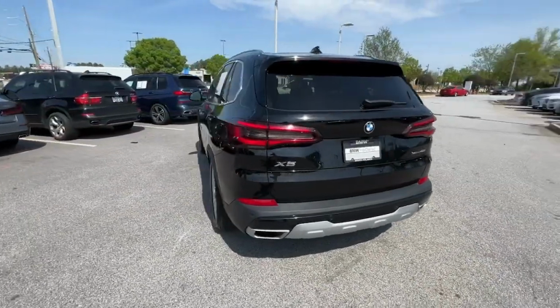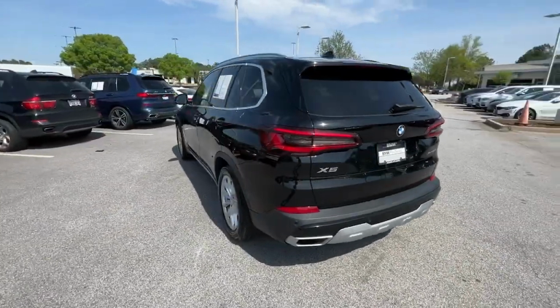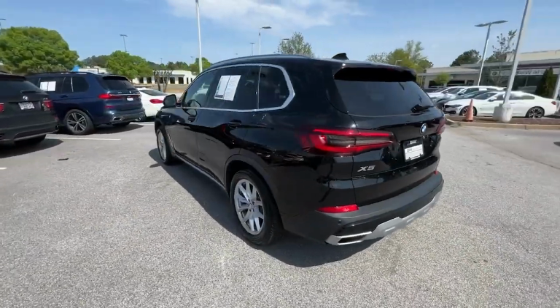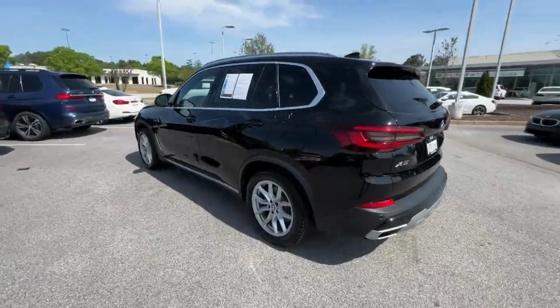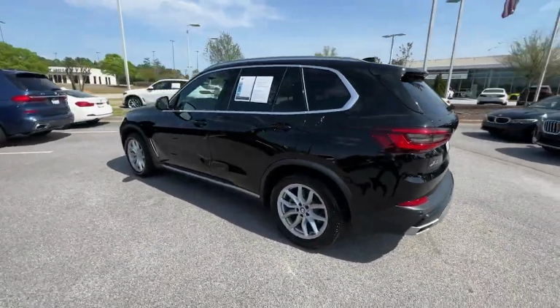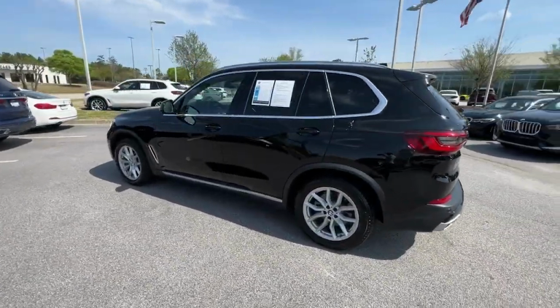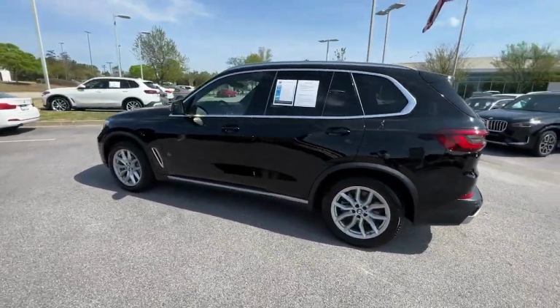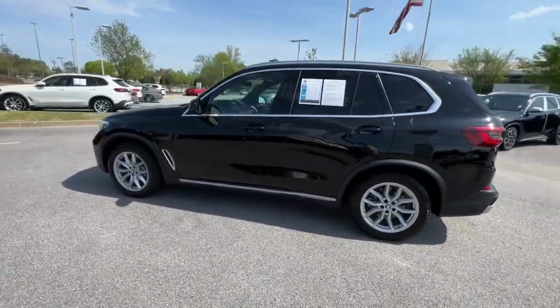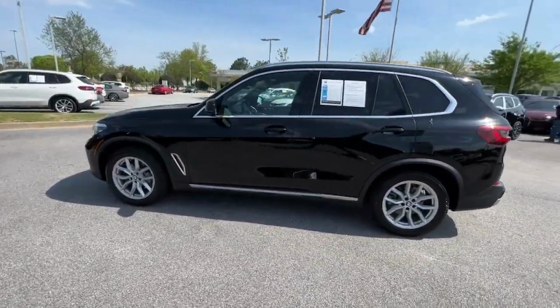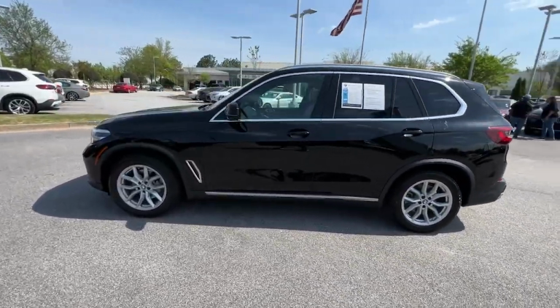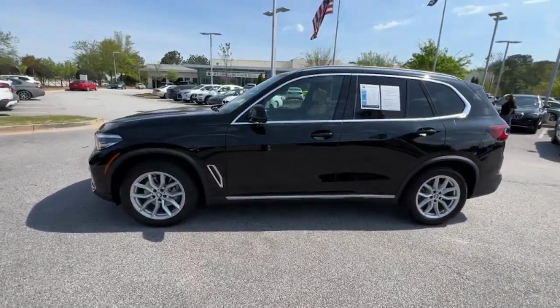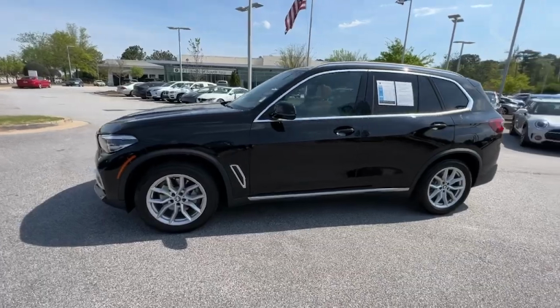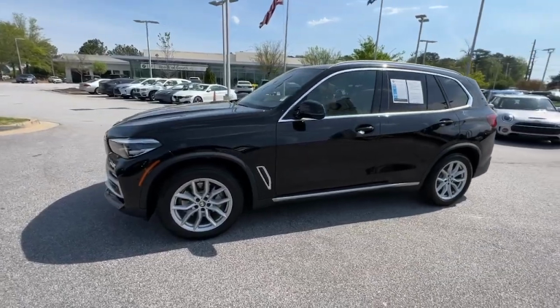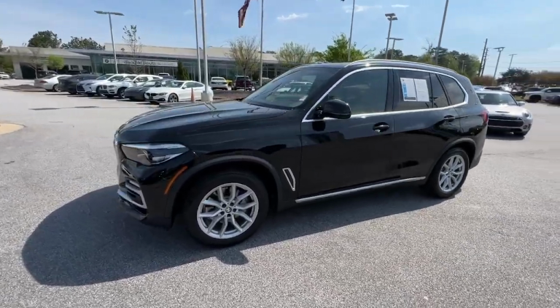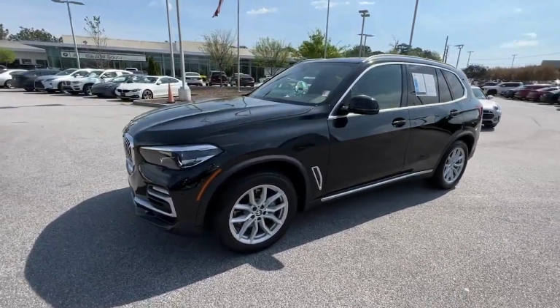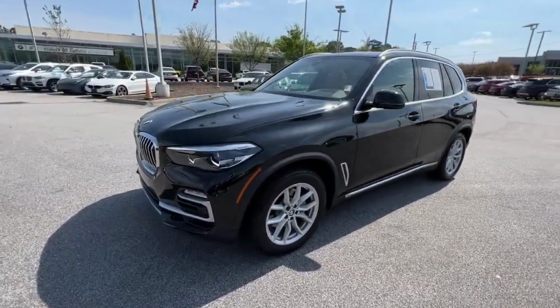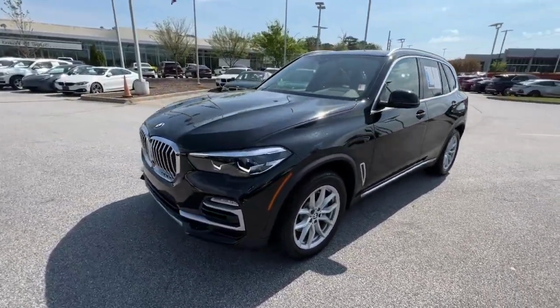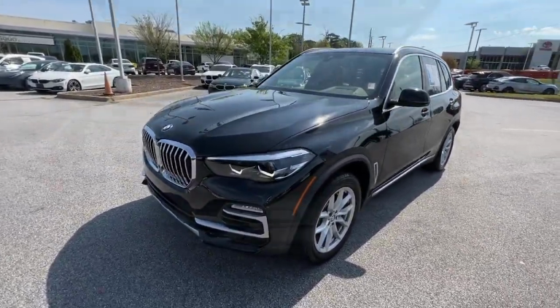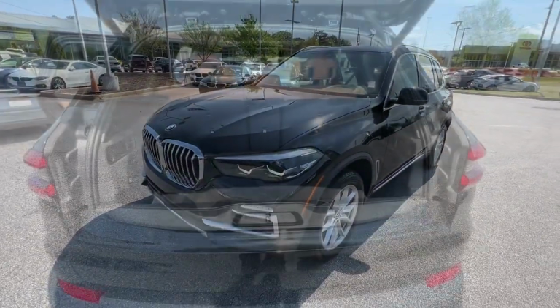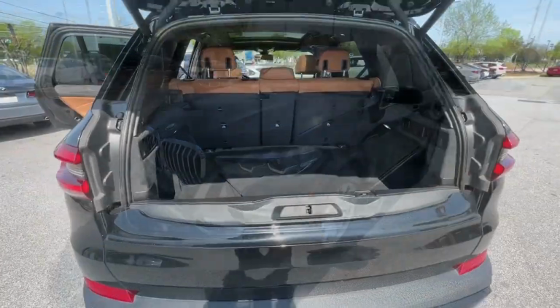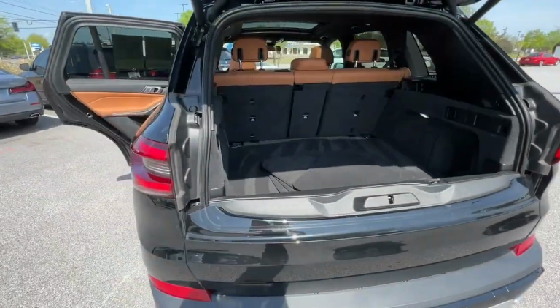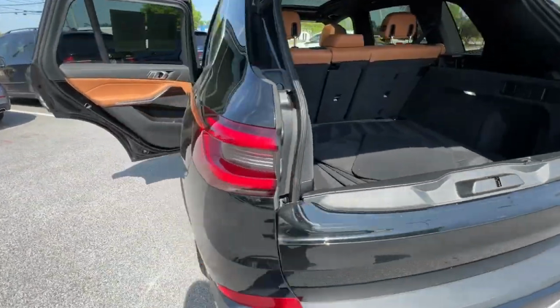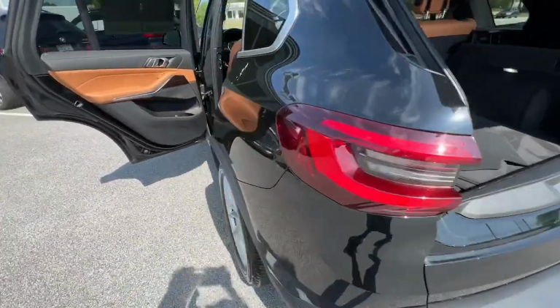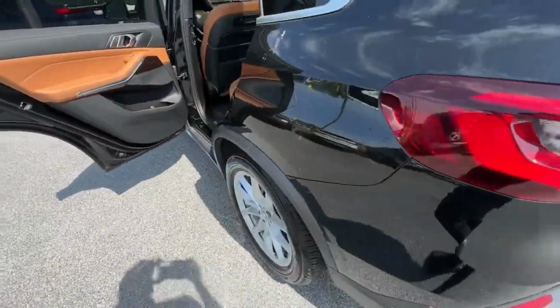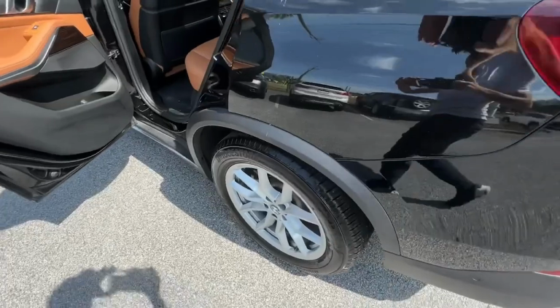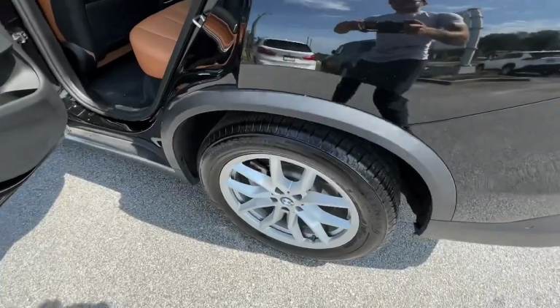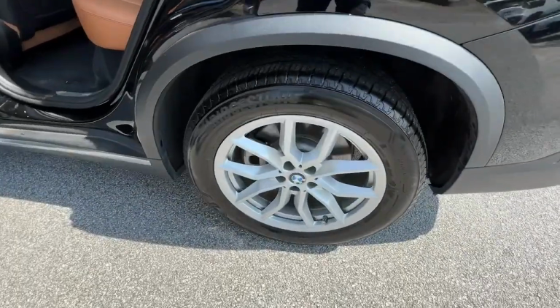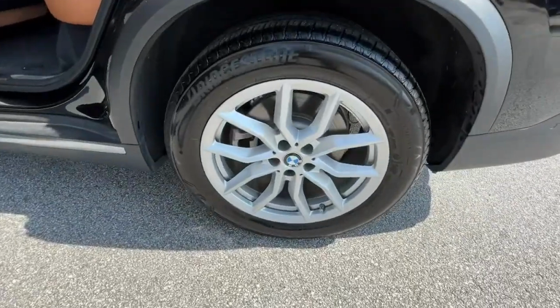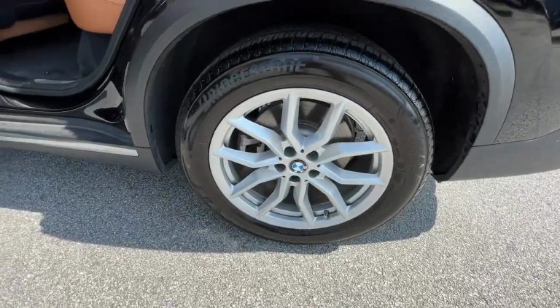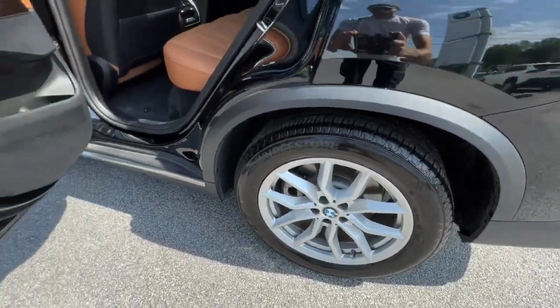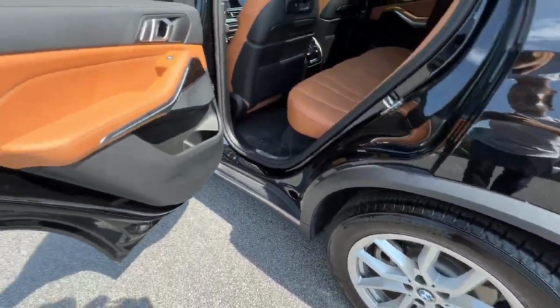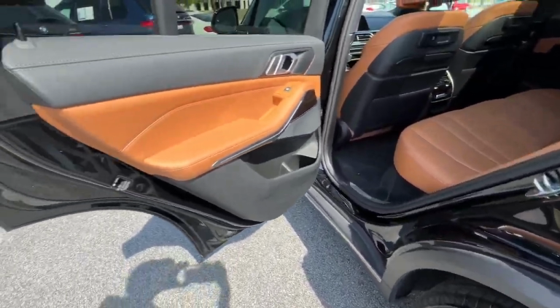The X5's advanced engineering, performance, and technology breathe confidence into every drive. This rugged cargo hauler is the safe, connected, driver-centered performance vehicle you've been searching for.